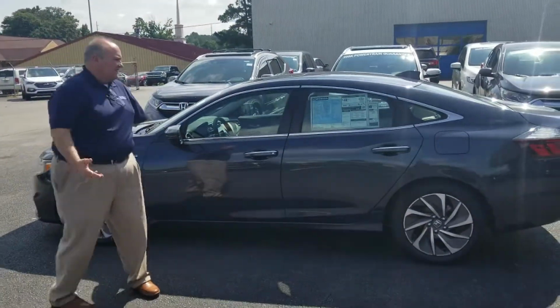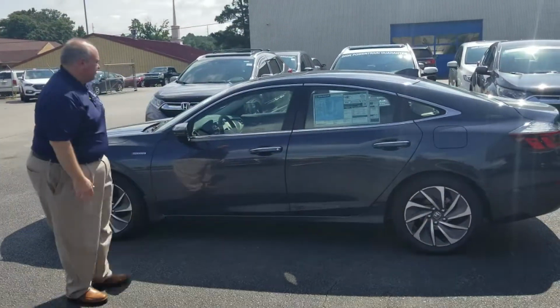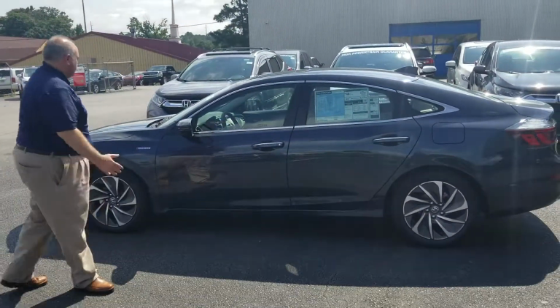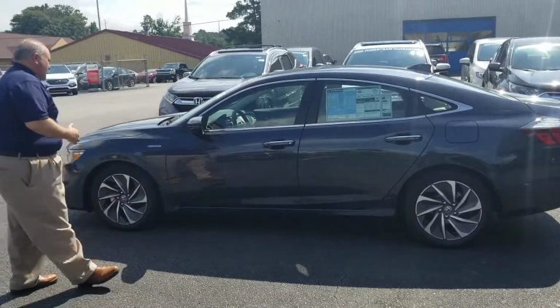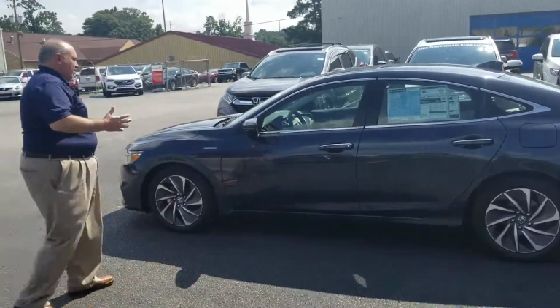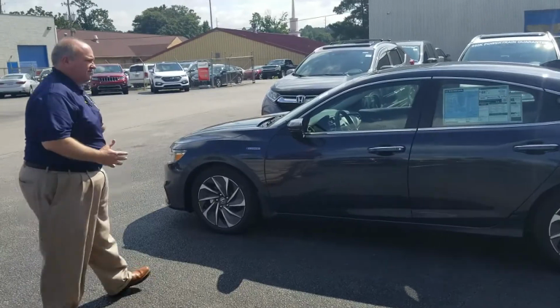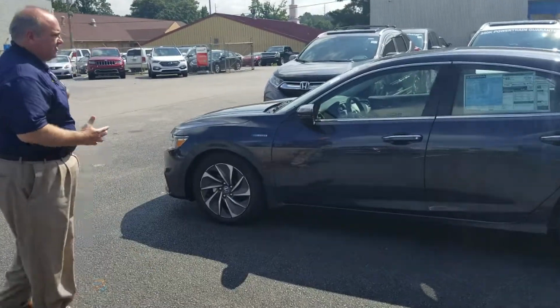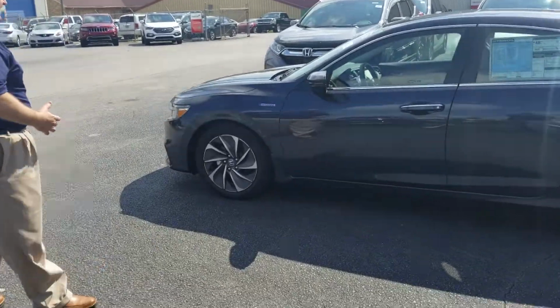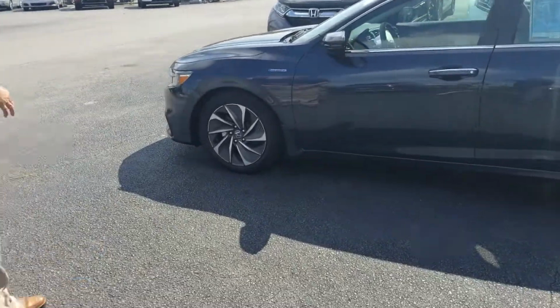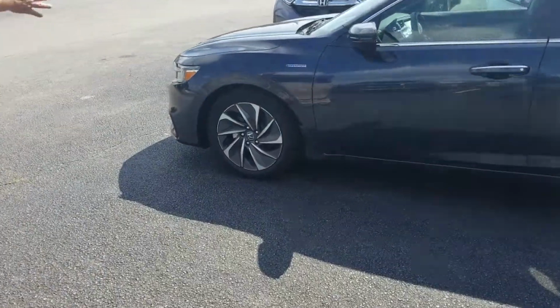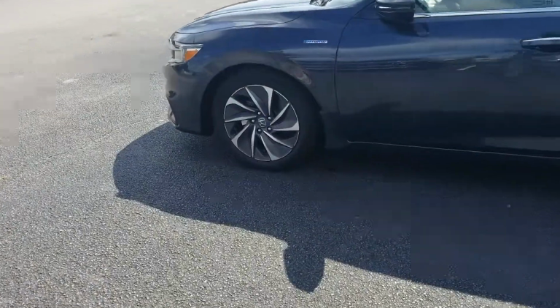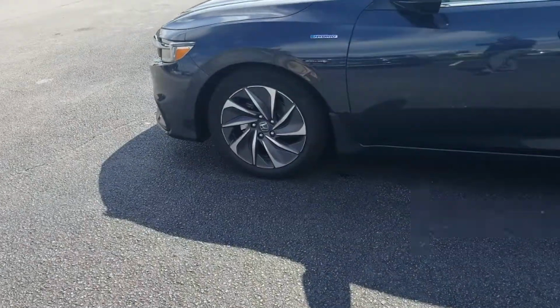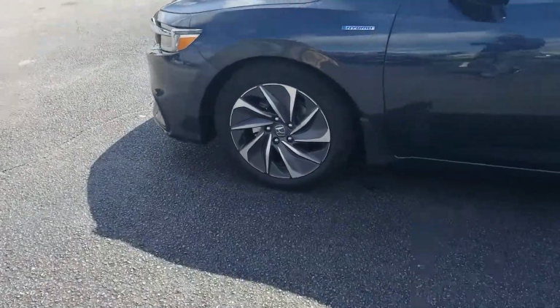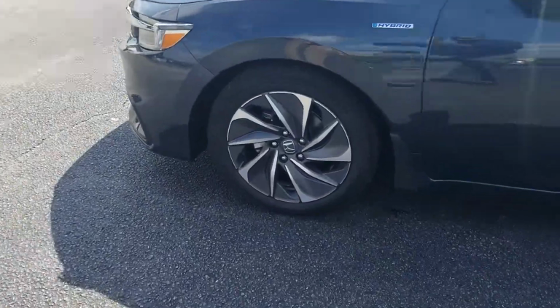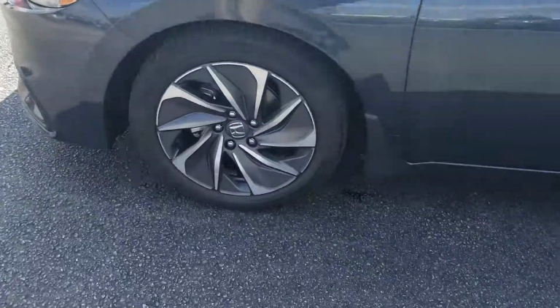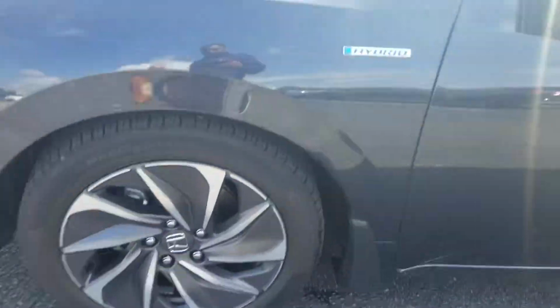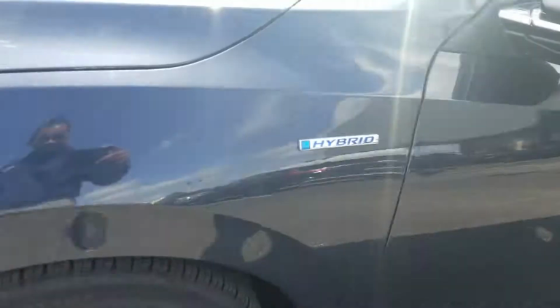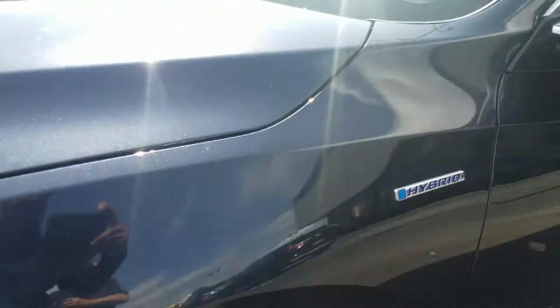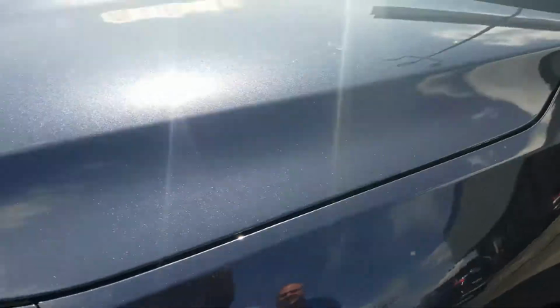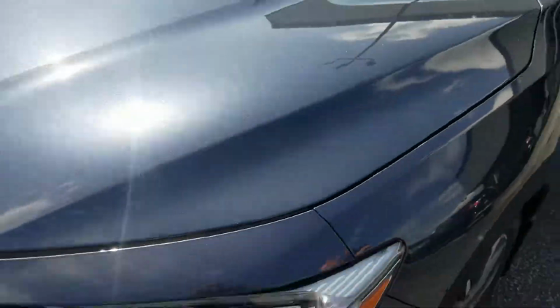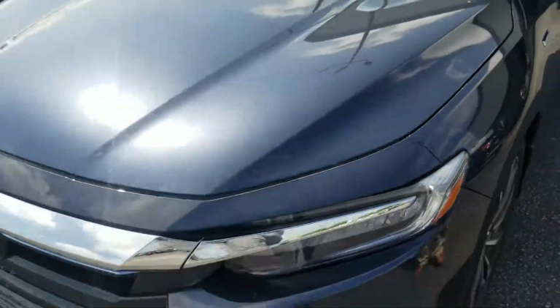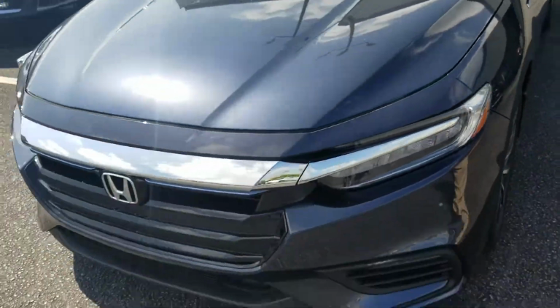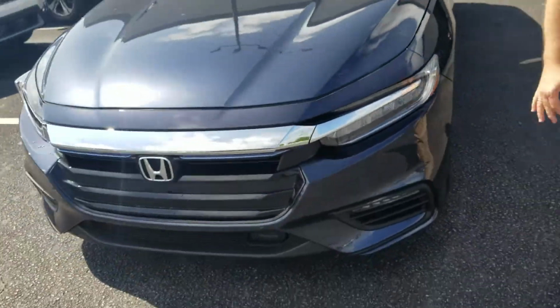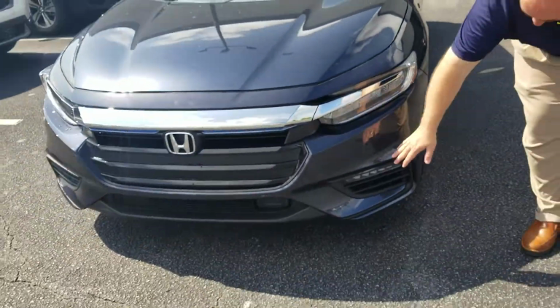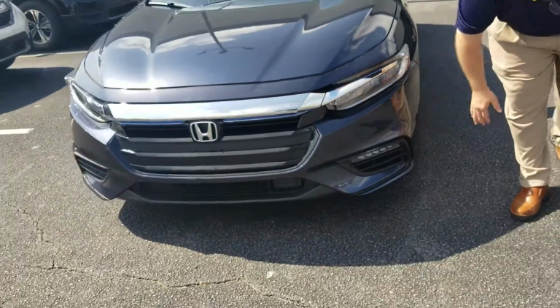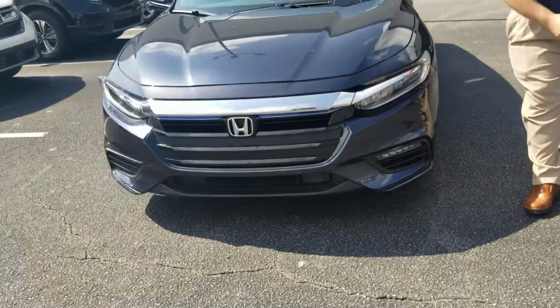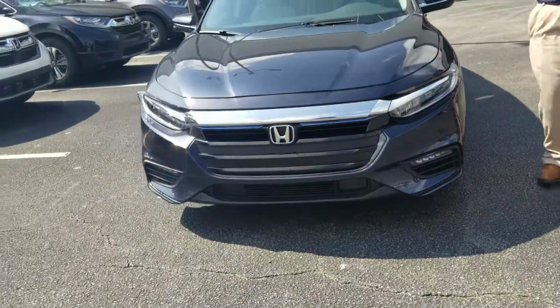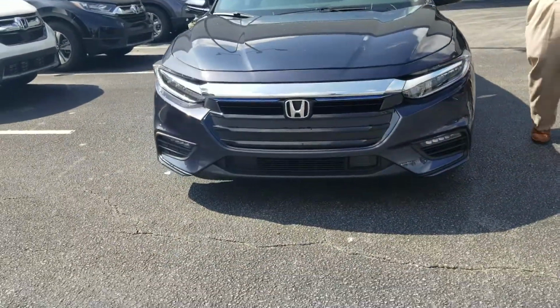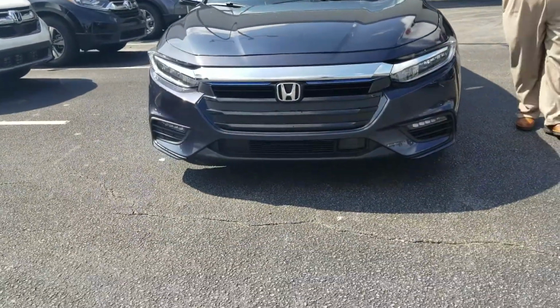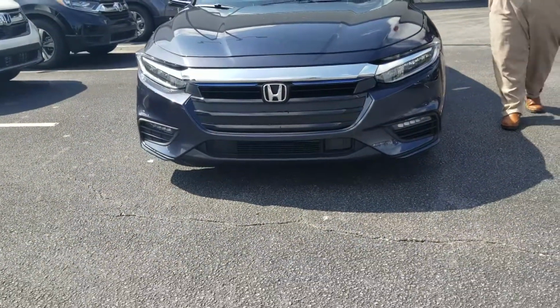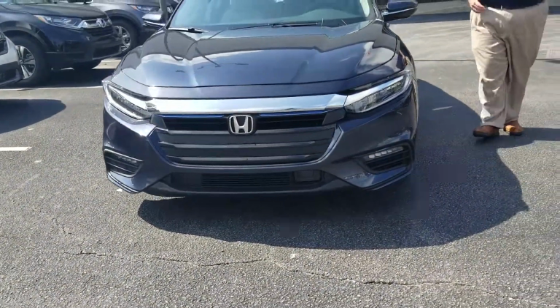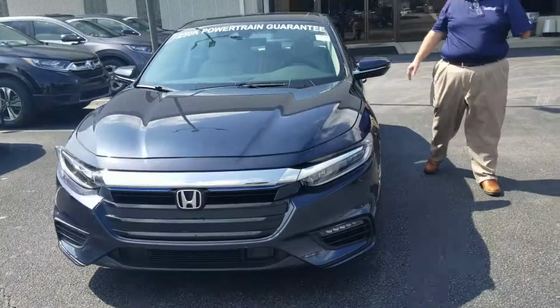We've got one of our tourings right here. It's a great looking vehicle that just came out. As you can see, it's got the hybrid badging there. It's on distinct wheels. LED headlights, daytime running lamps, and fog lights come standard on this vehicle. Great looking vehicle.